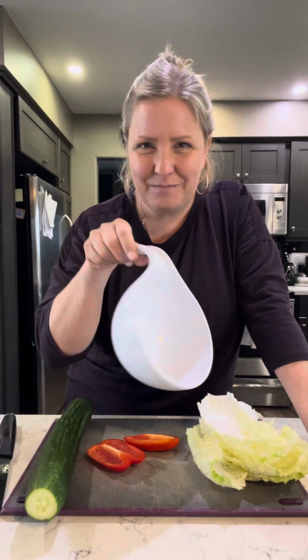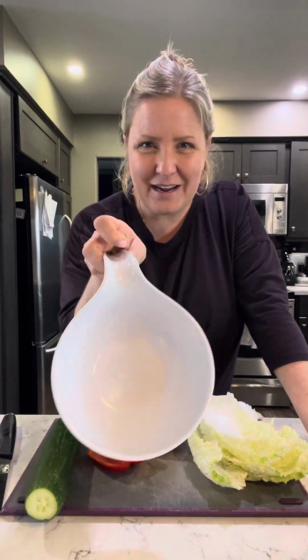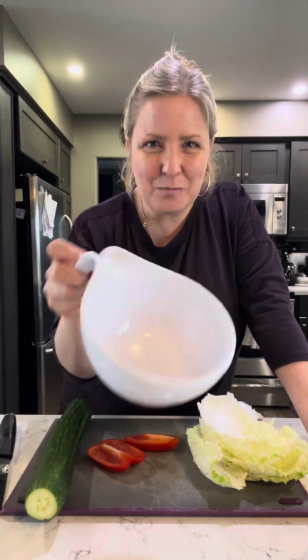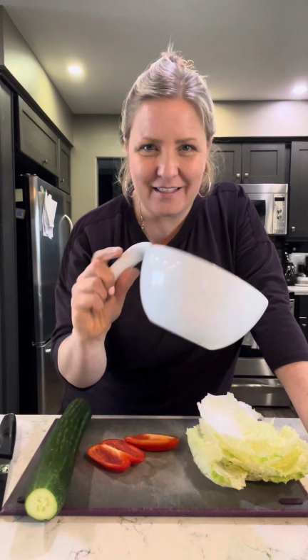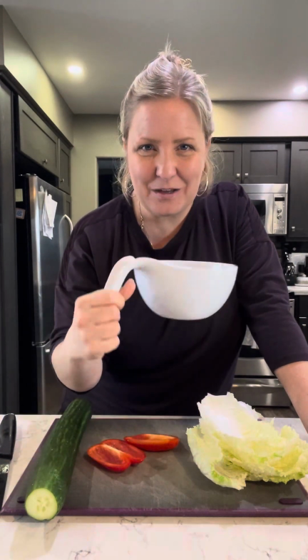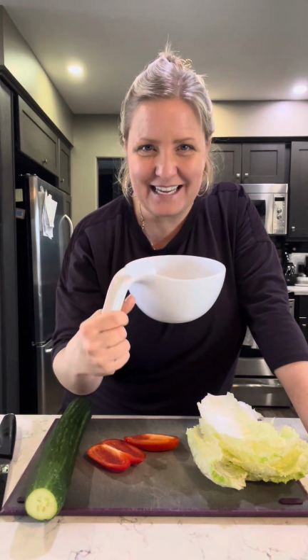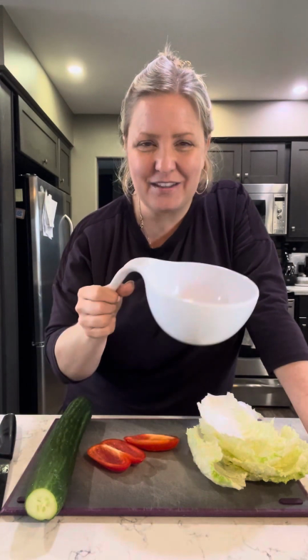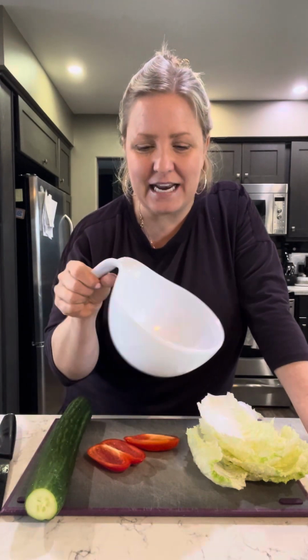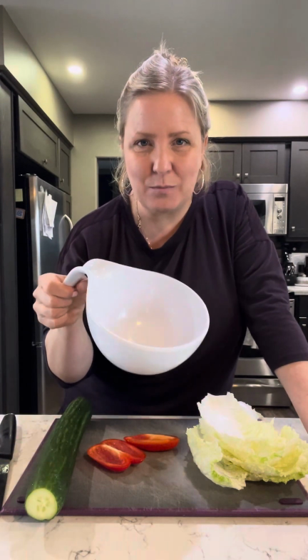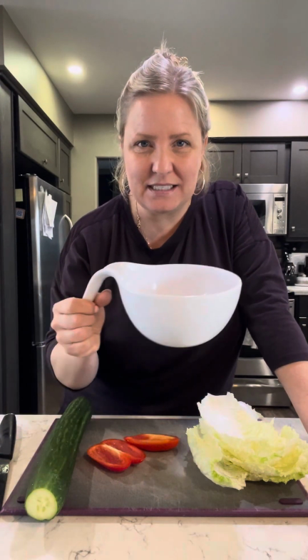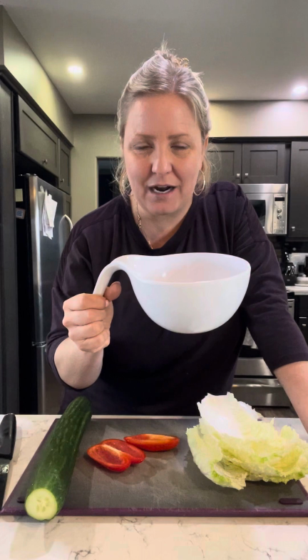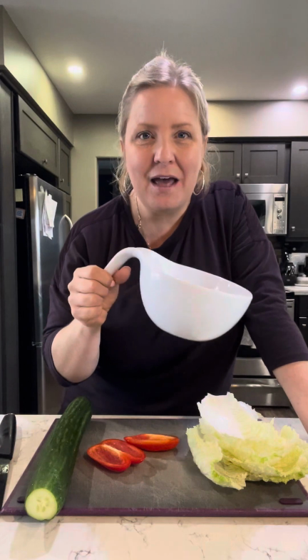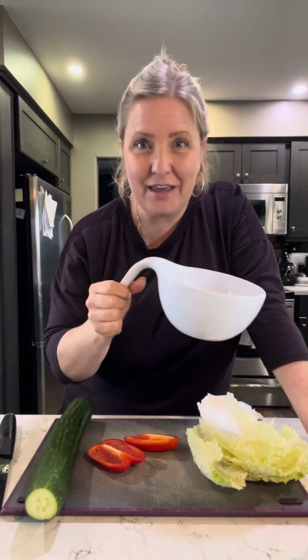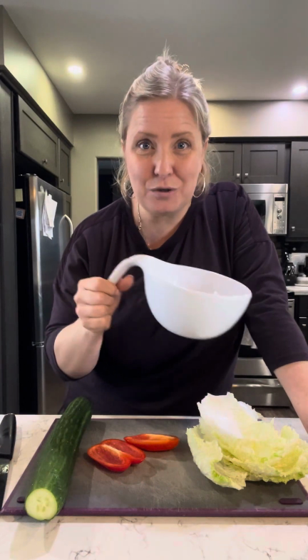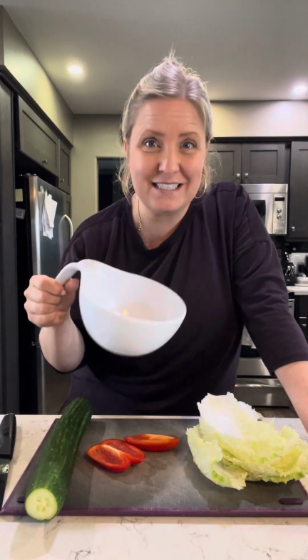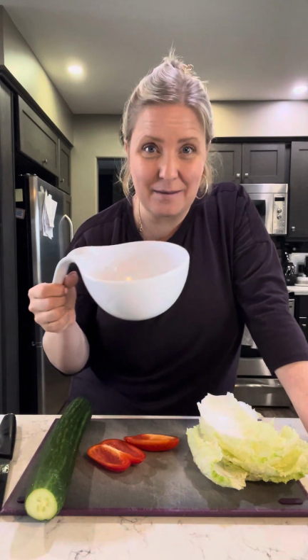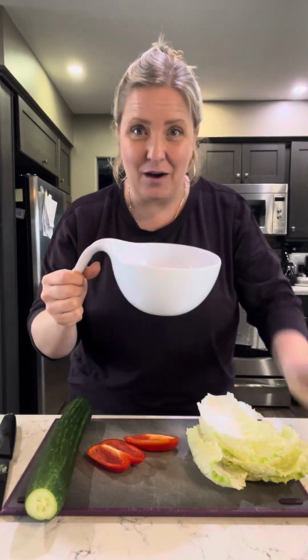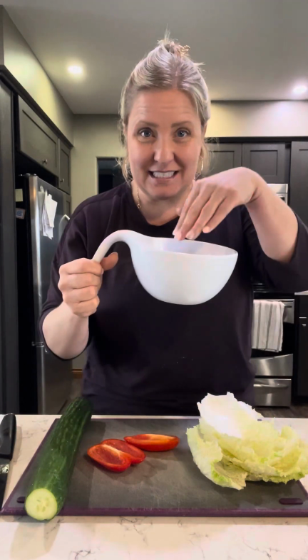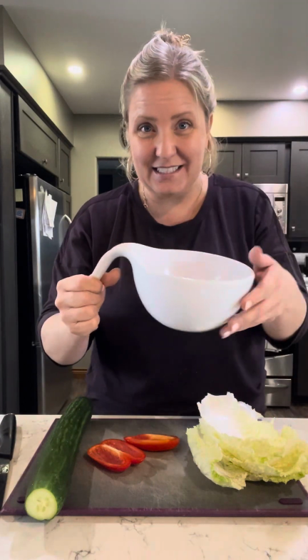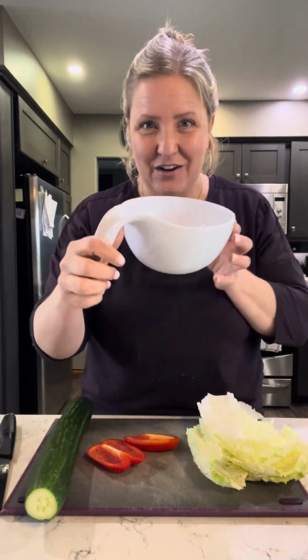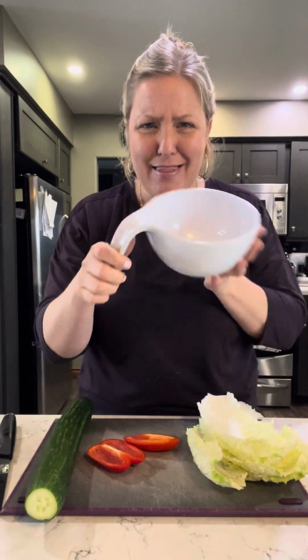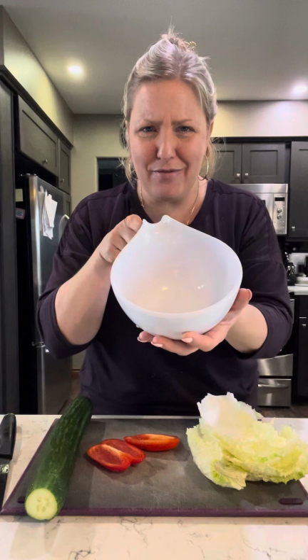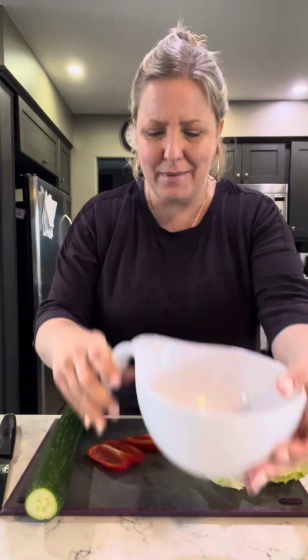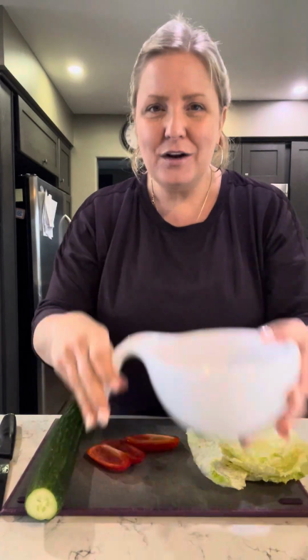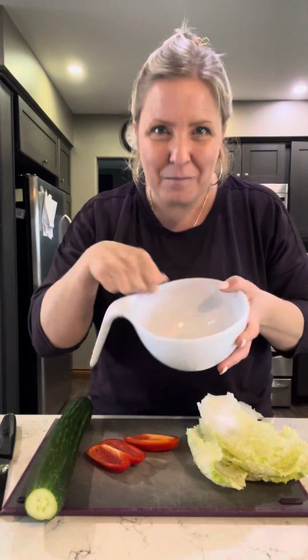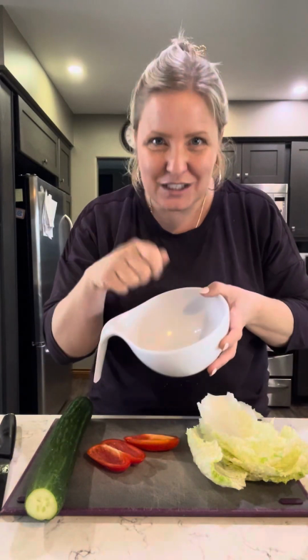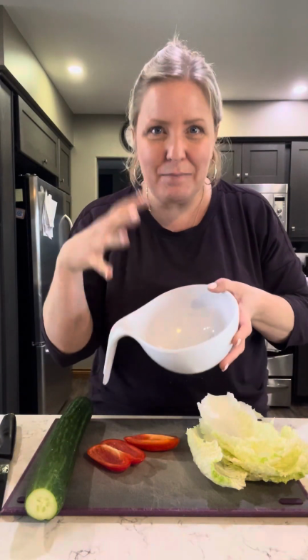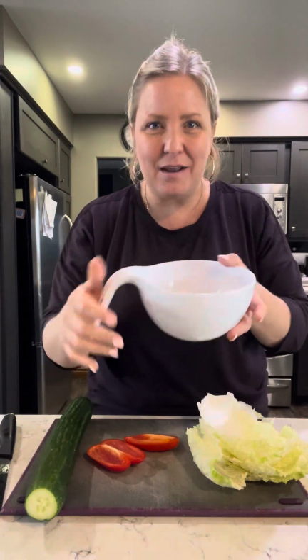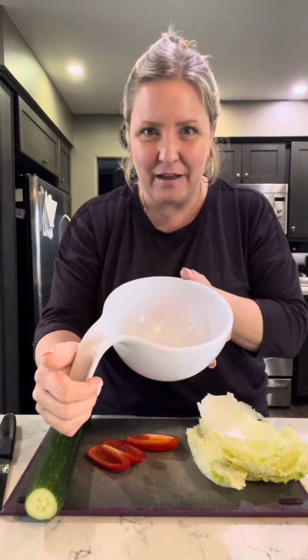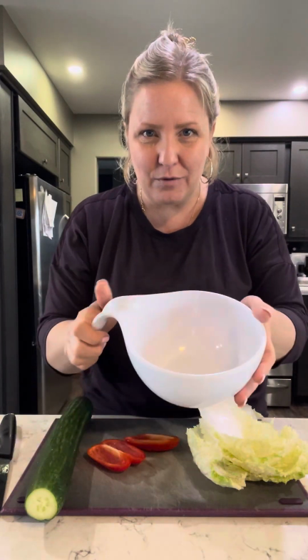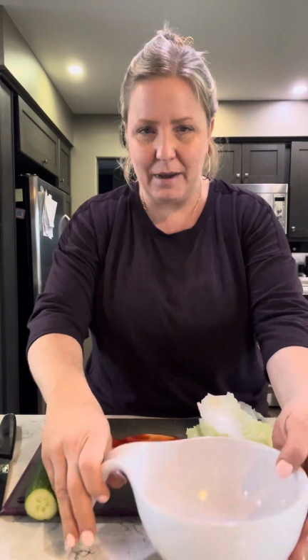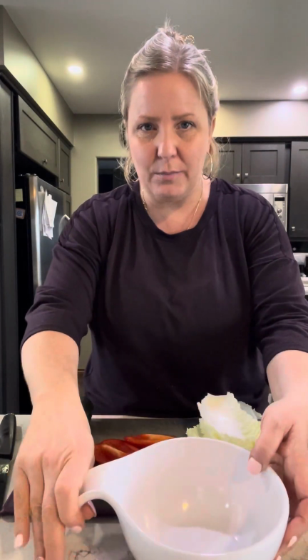By the way, are these bowls not like the cutest thing ever? These are our nesting bowls. This is the four cup. They come two, four, six cups, and they all stack inside each other. I love them! Great for mixing, stirring, baking, but I love them for doing my power bowls.